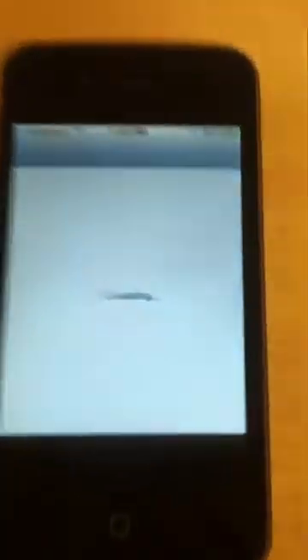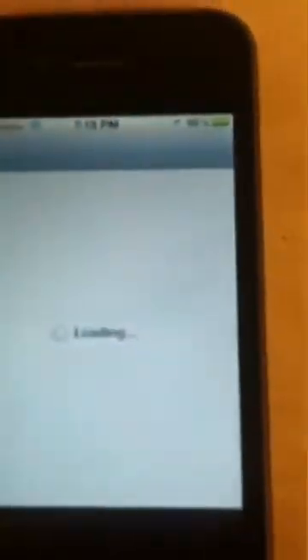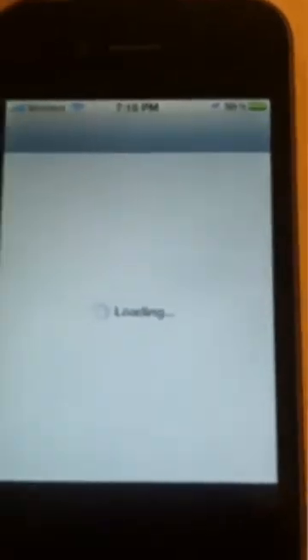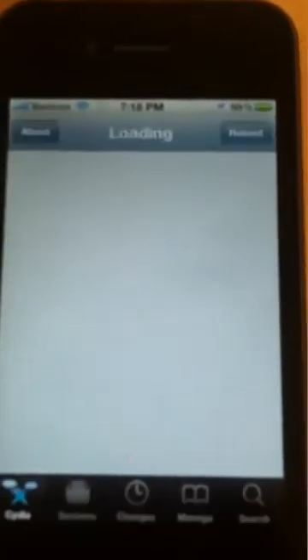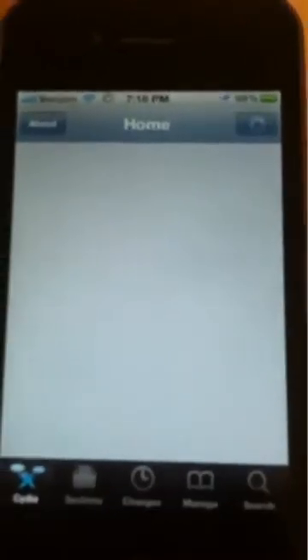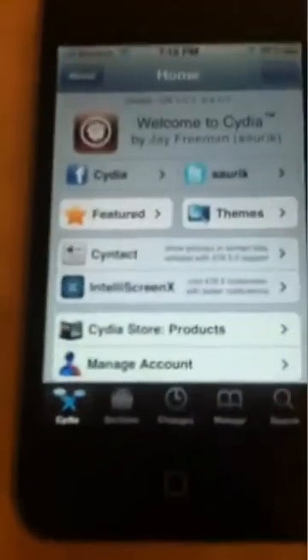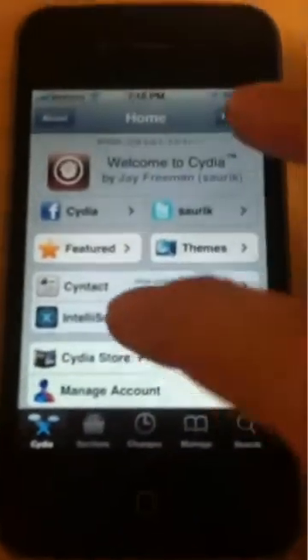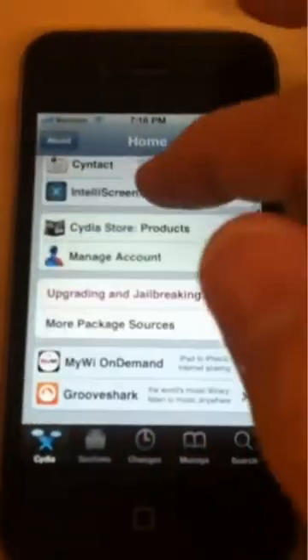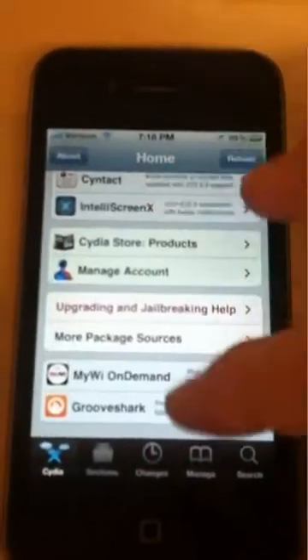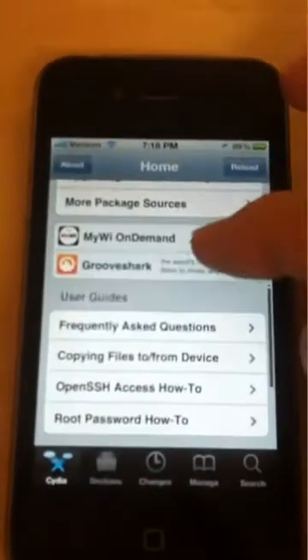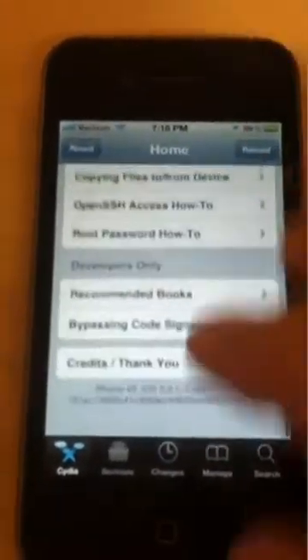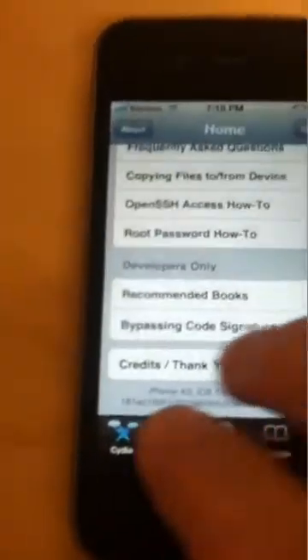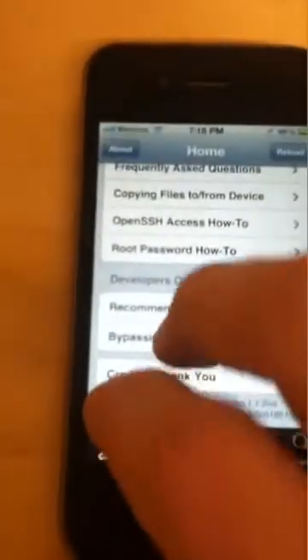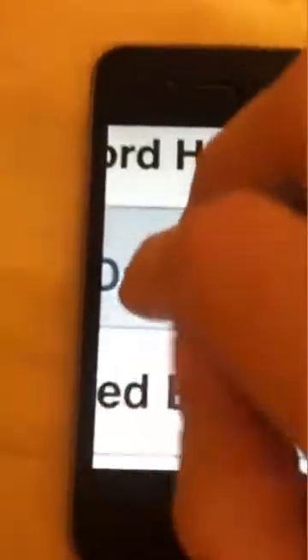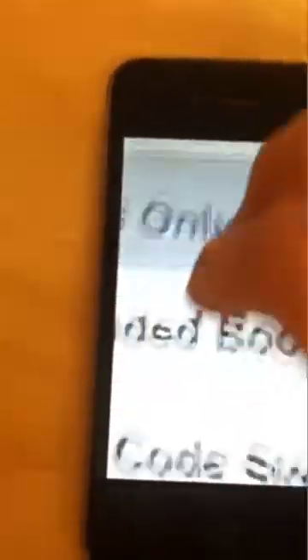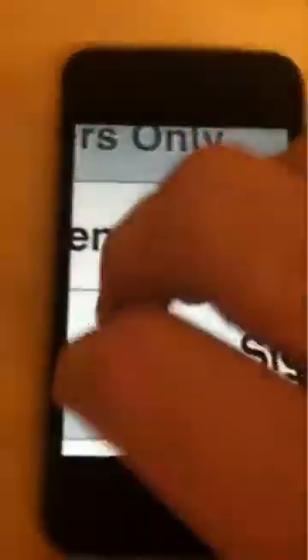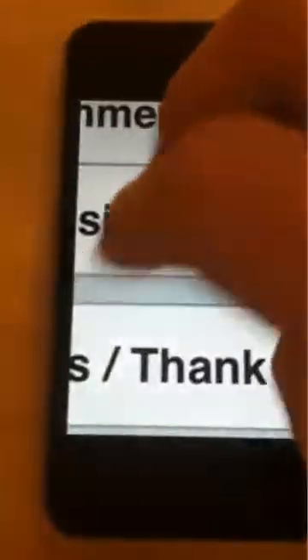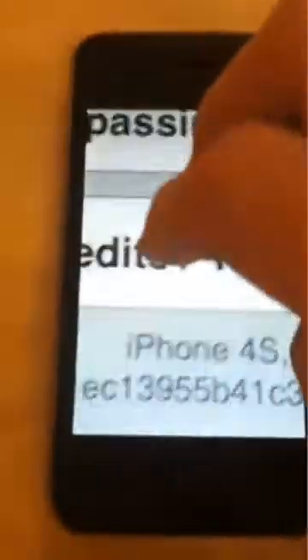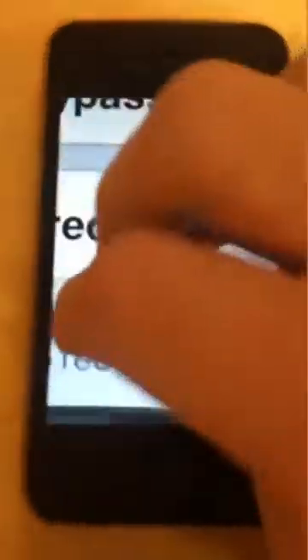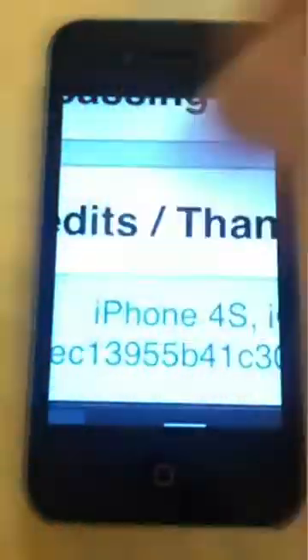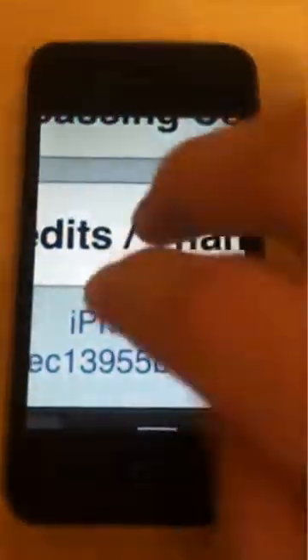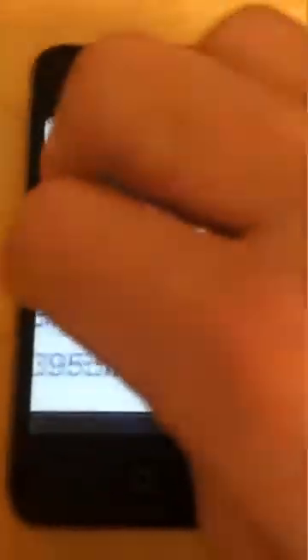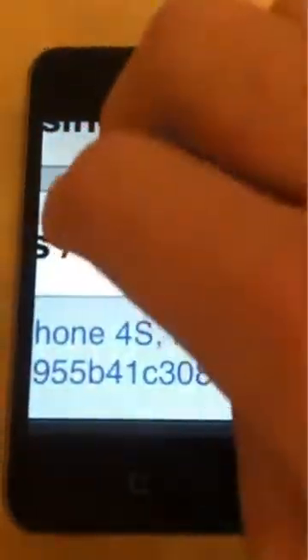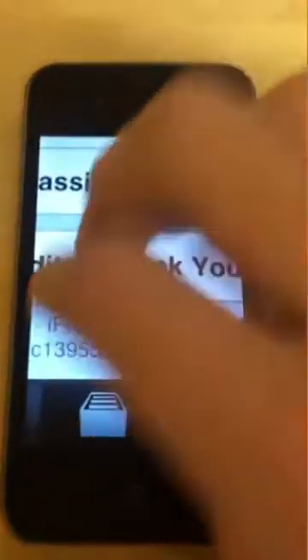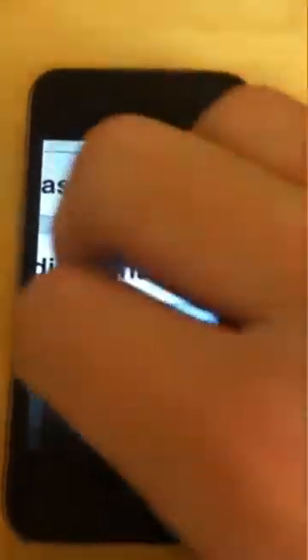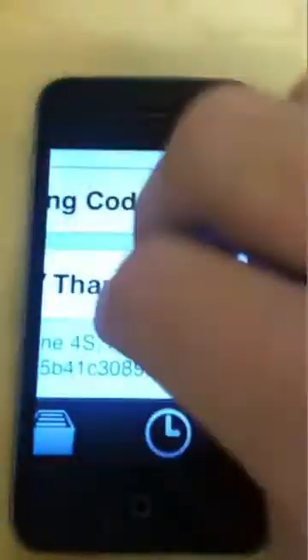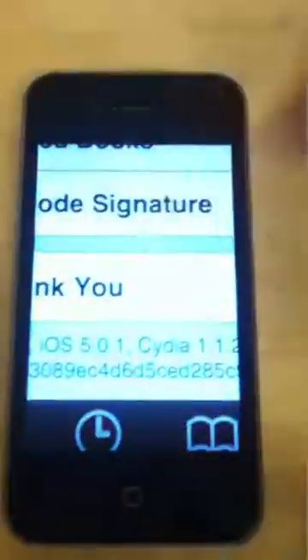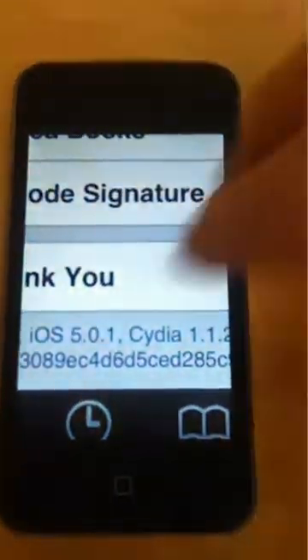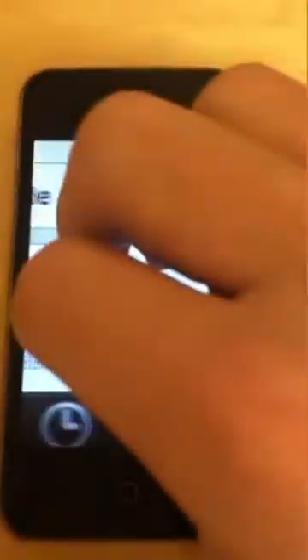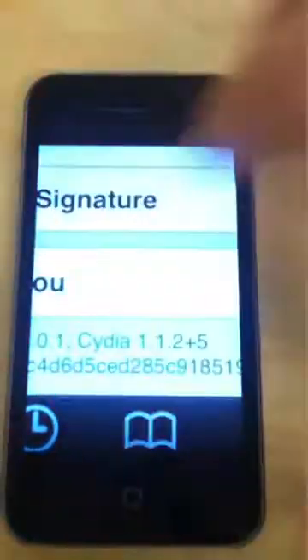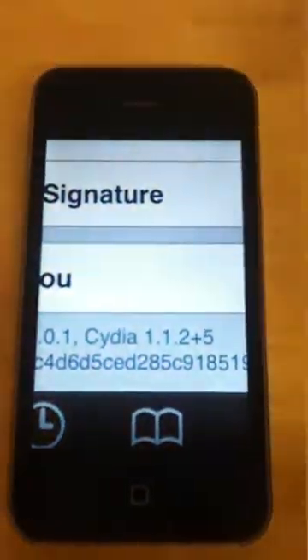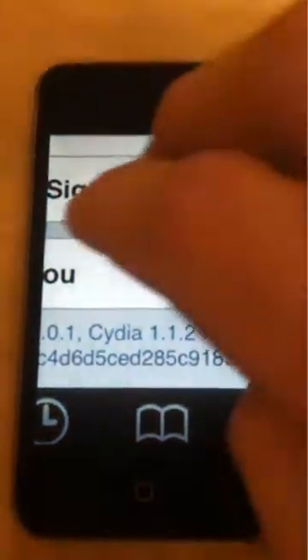Cydia launches. You can see again that it is an iPhone 4S, according to Cydia. This is a non-public version of Cydia, but it still works.